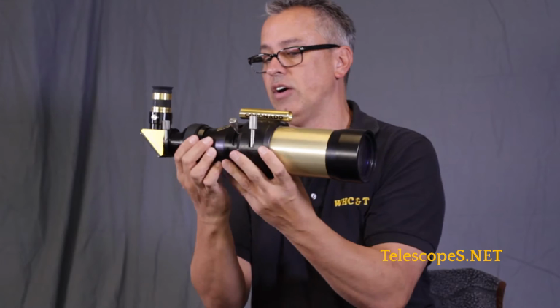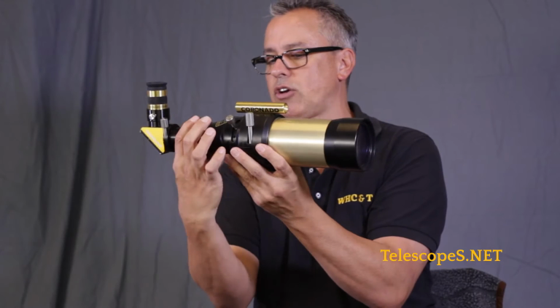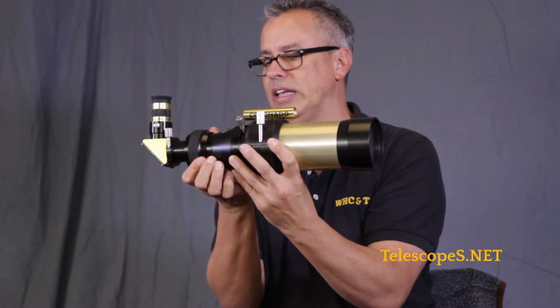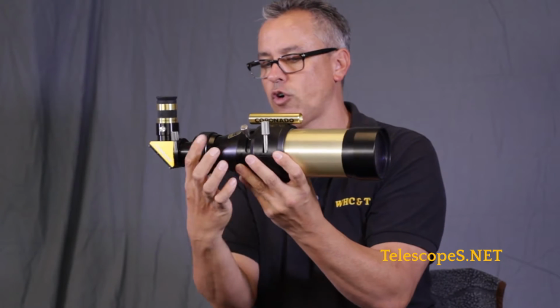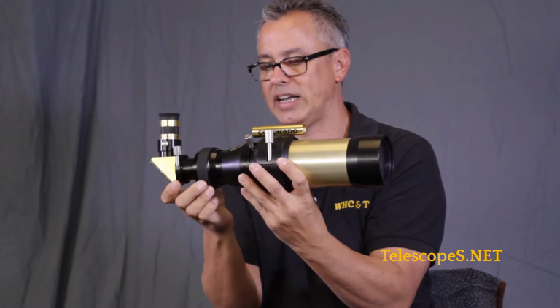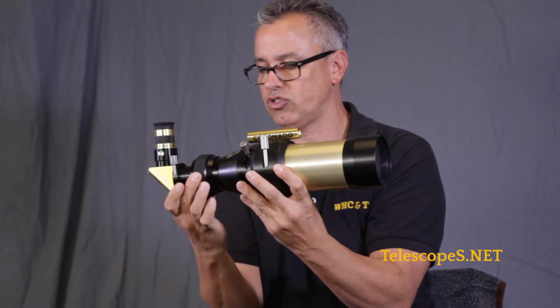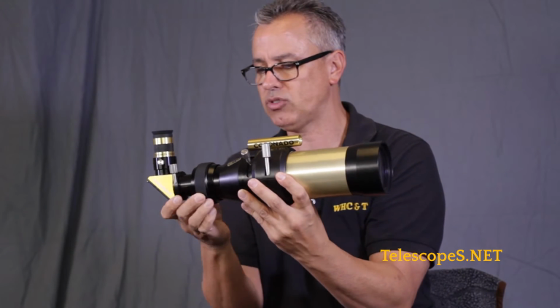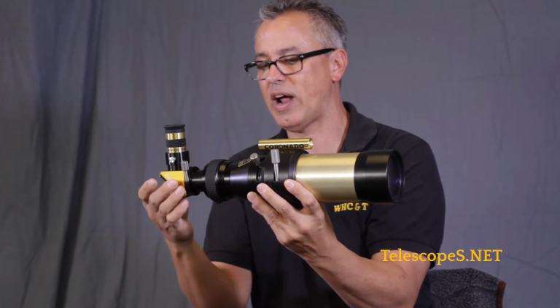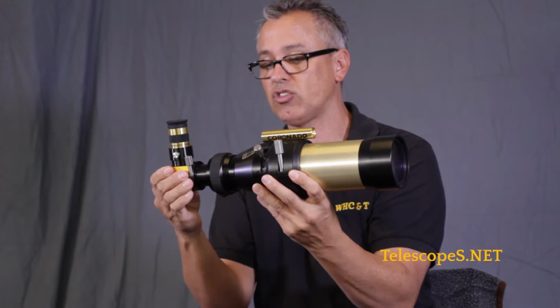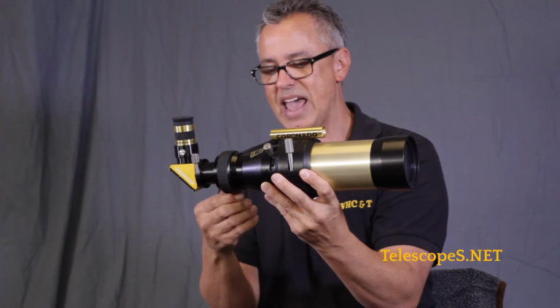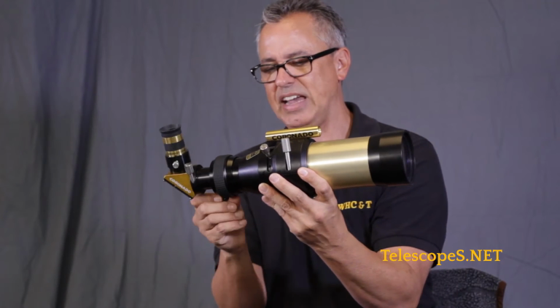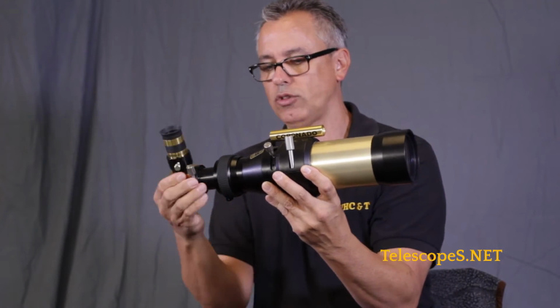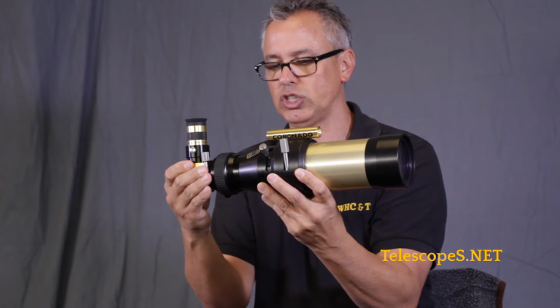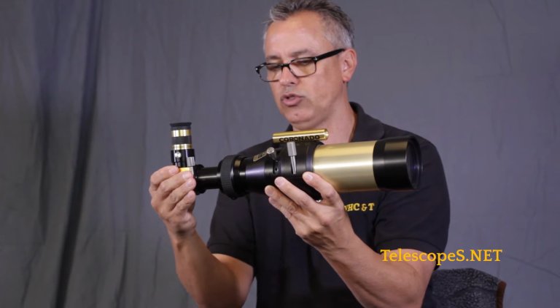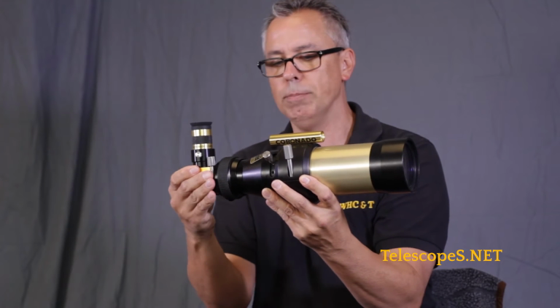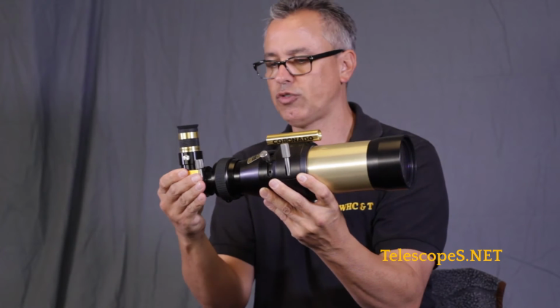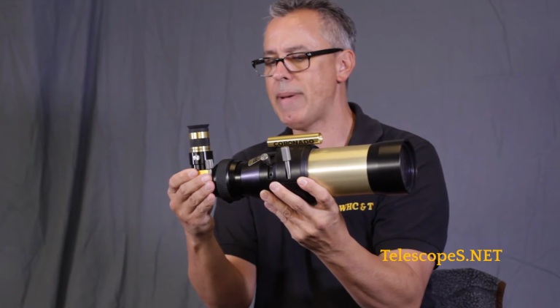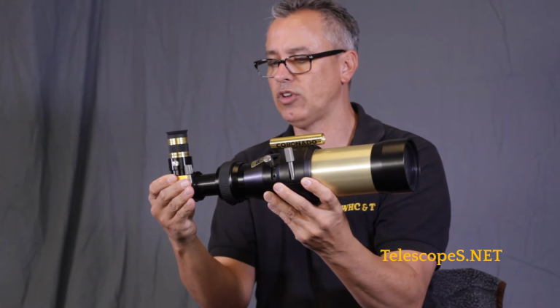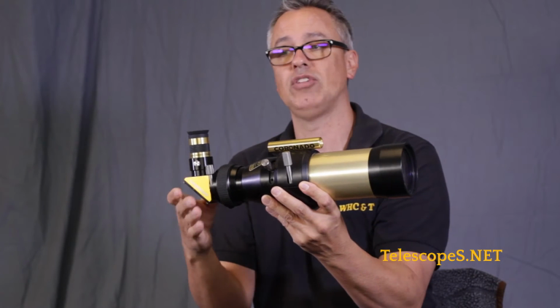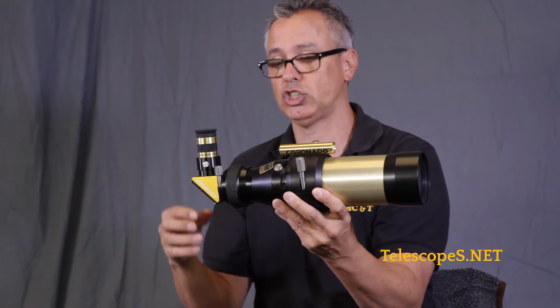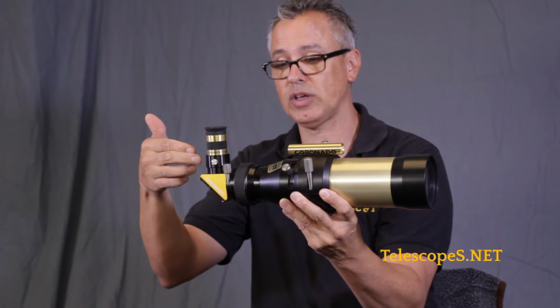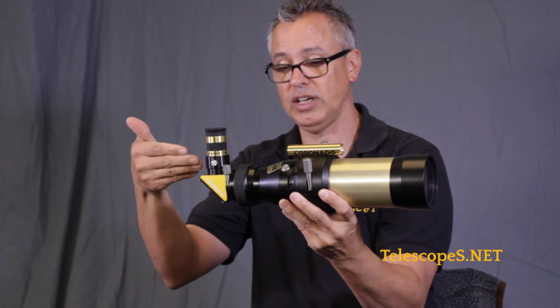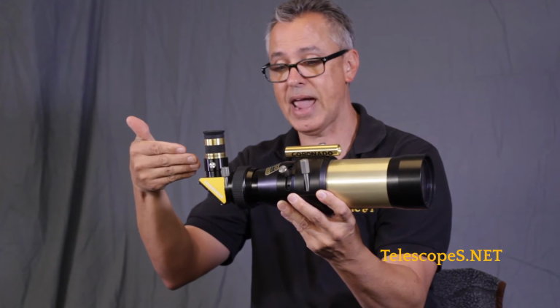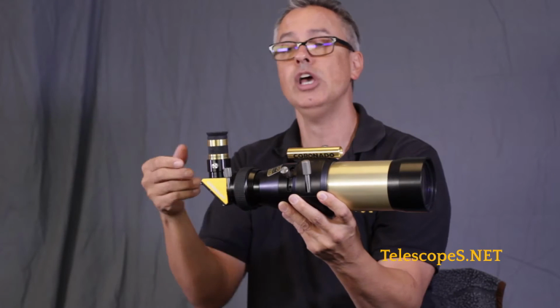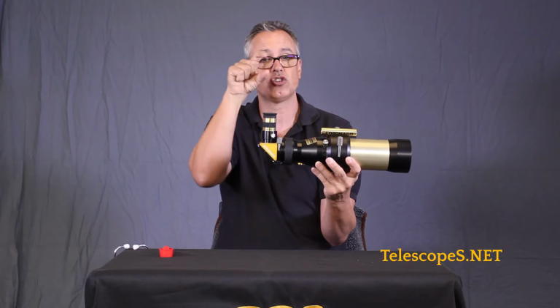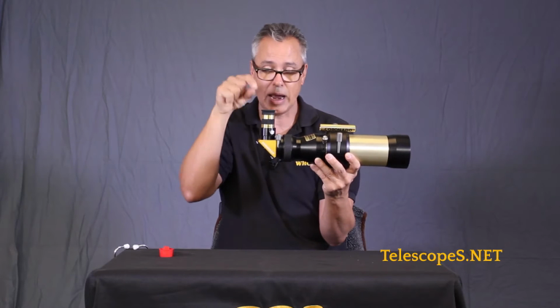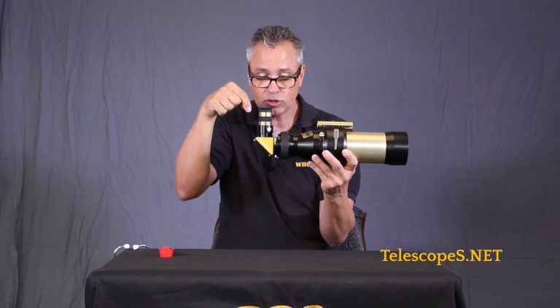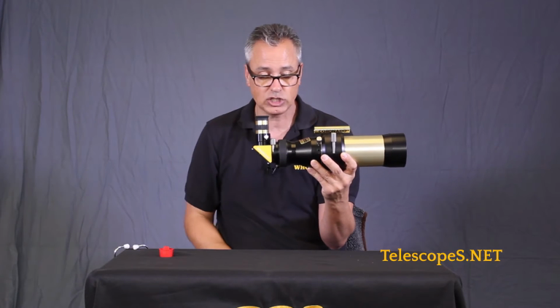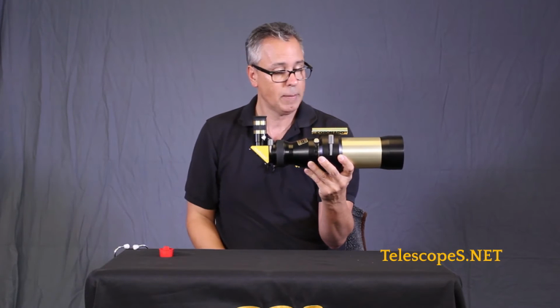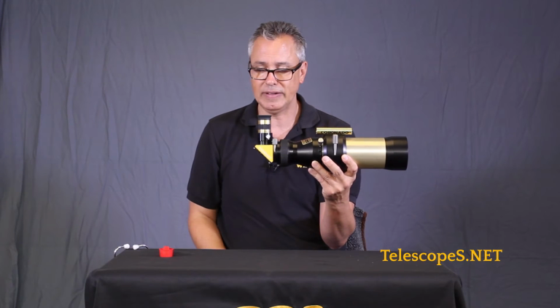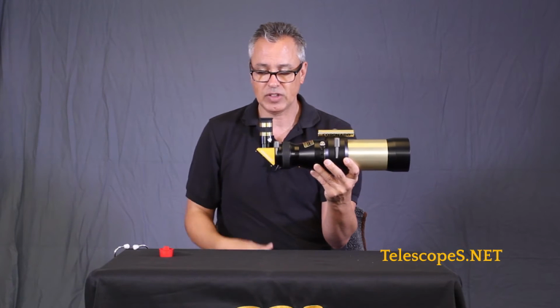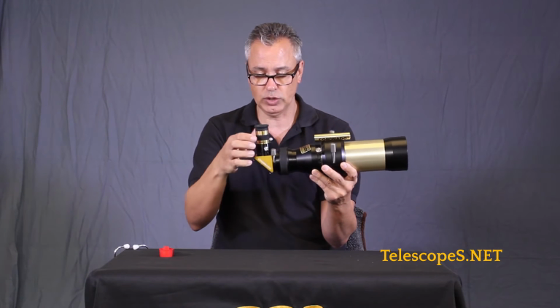There is a cool helical focus right here so you can get the right focus. We have a draw tube which allows you to move this forward and backwards. If you want to take a picture with a DSLR camera, you can just get a little camera adapter, attach it, put it in there, and shoot.